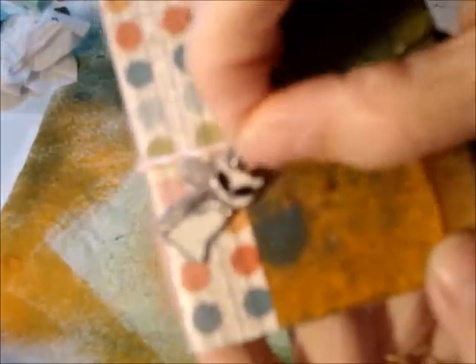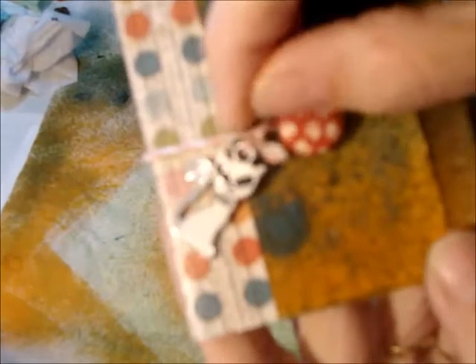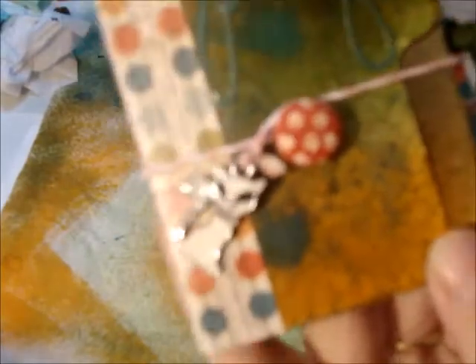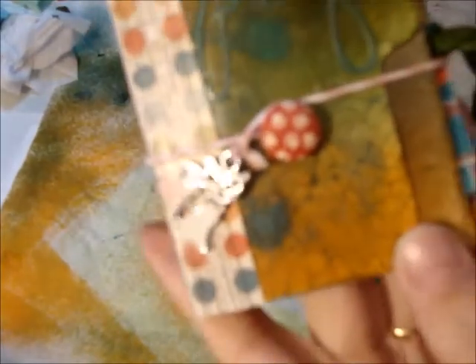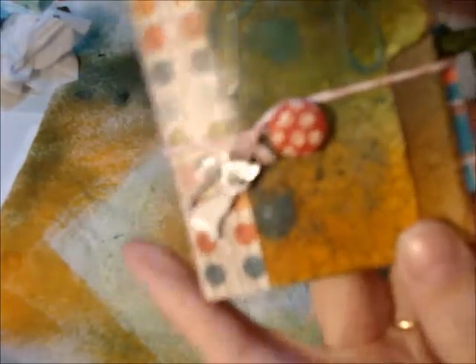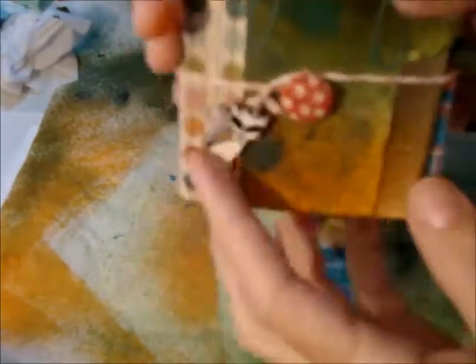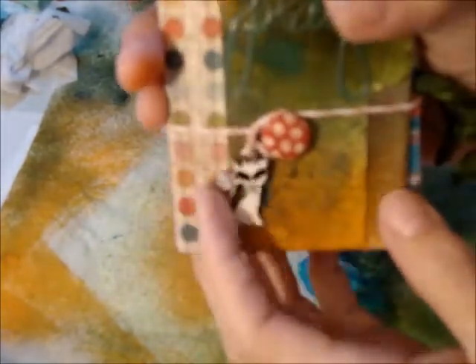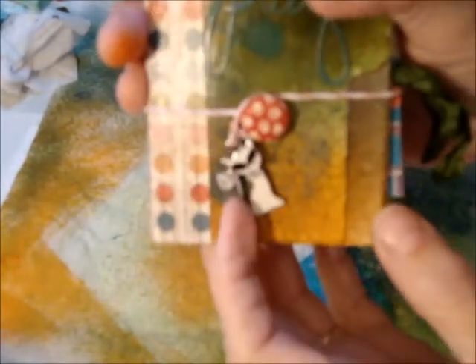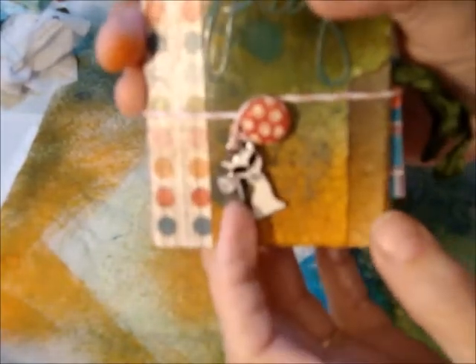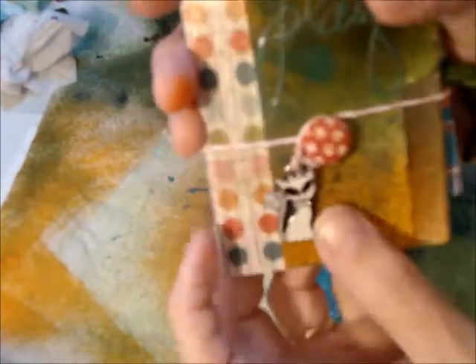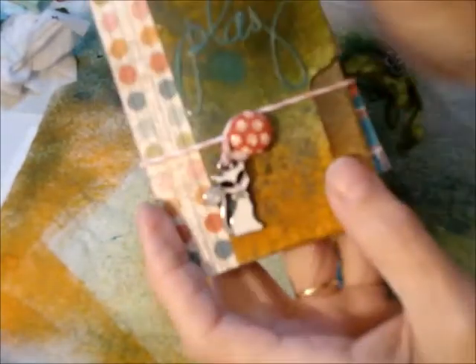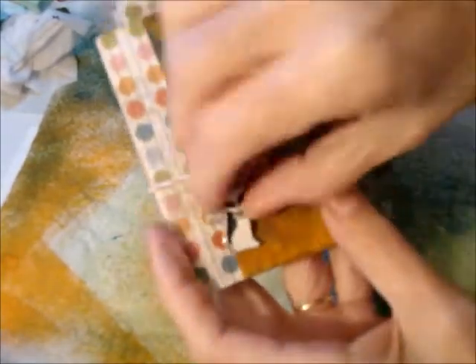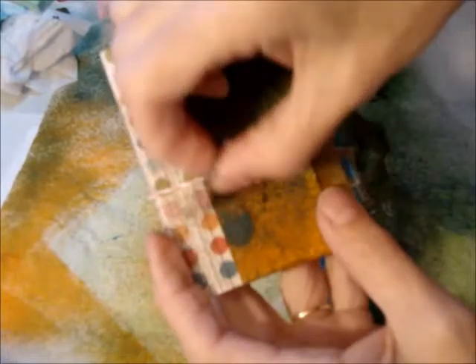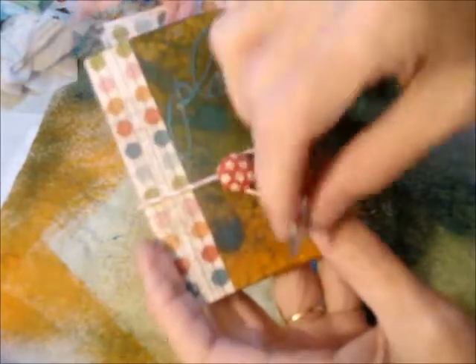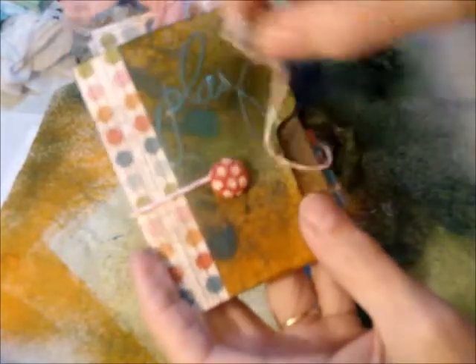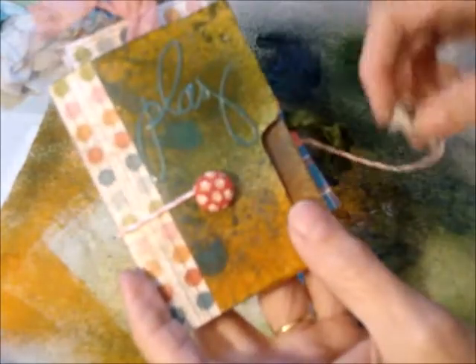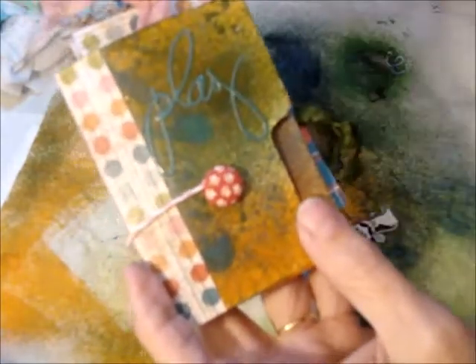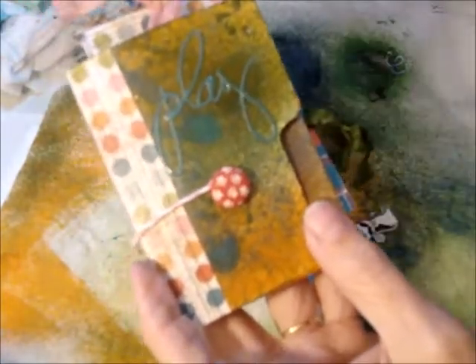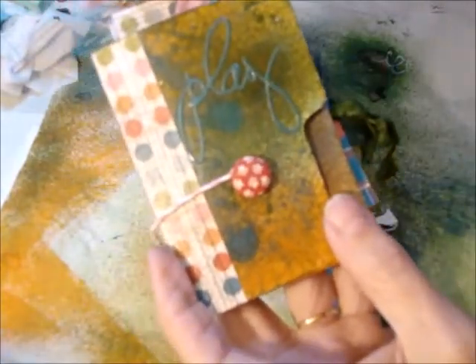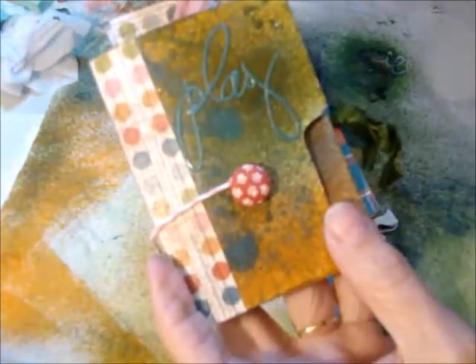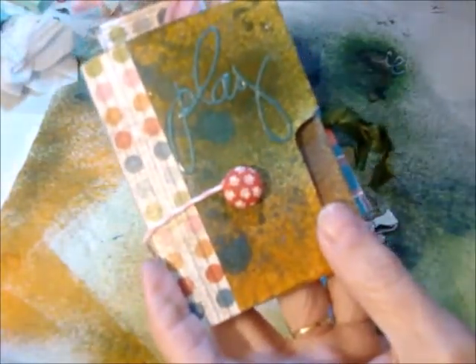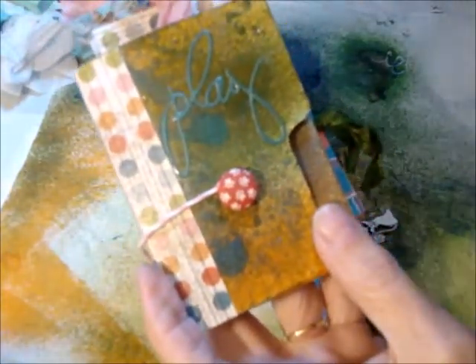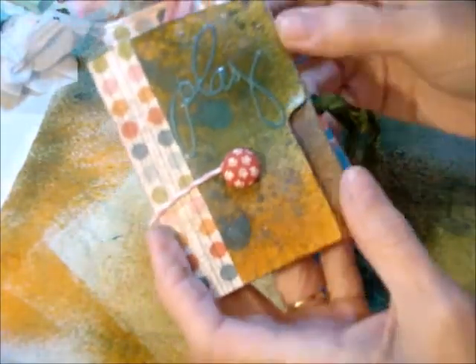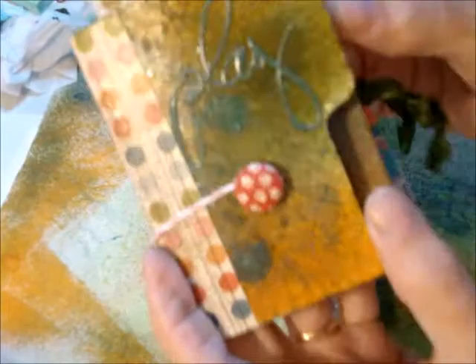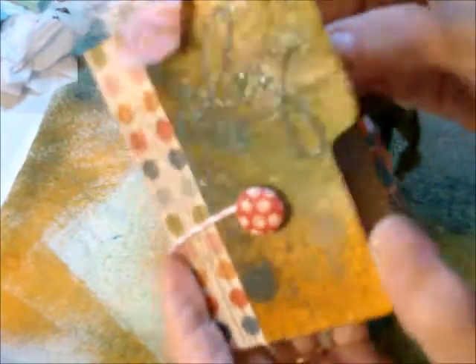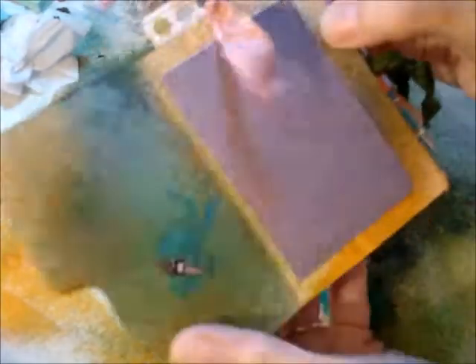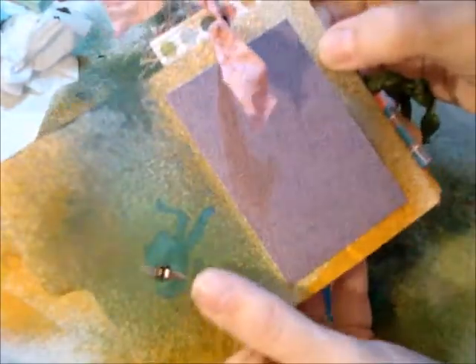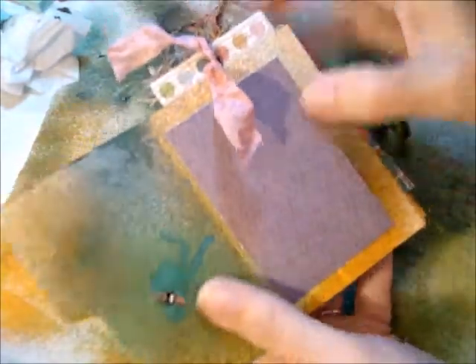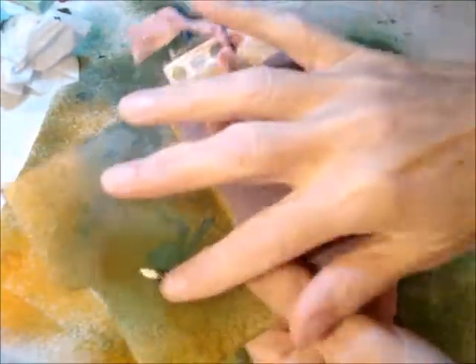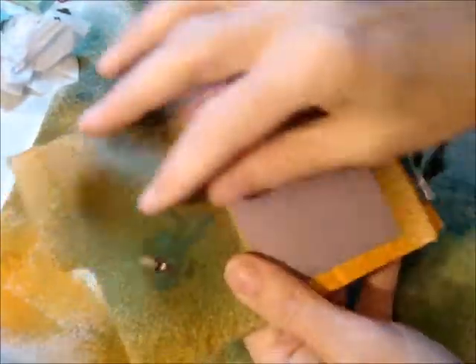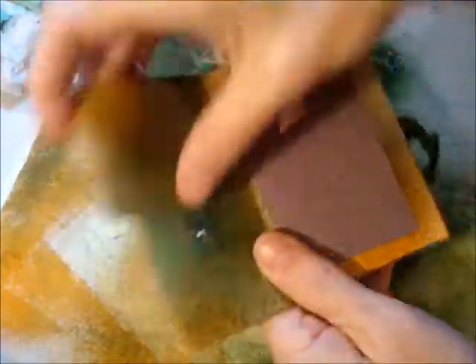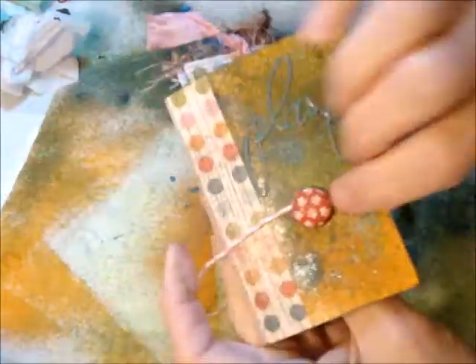This has got a button string closure, and I have a little cat charm there for my partner. The button was put on through the front of the cover using a brad type button.